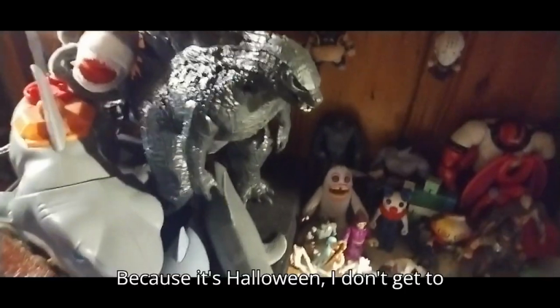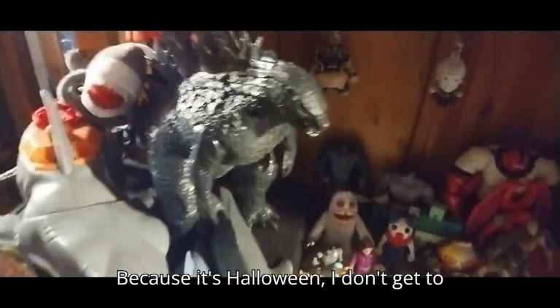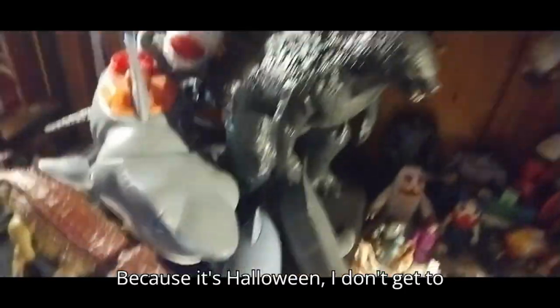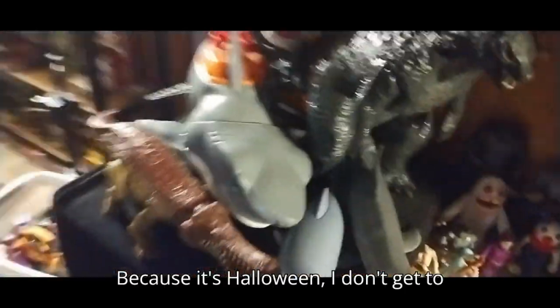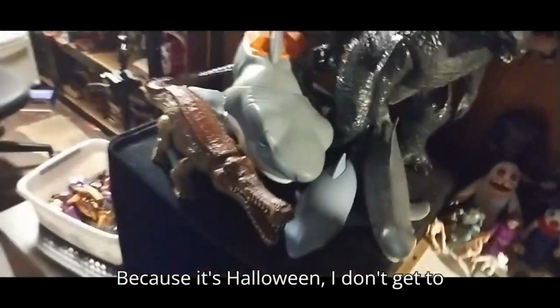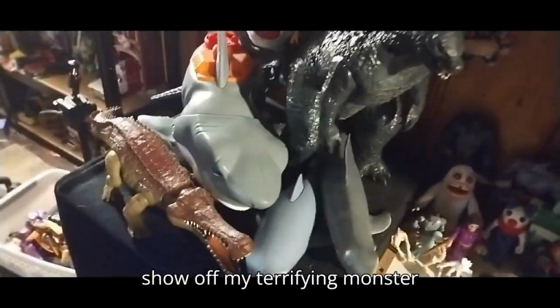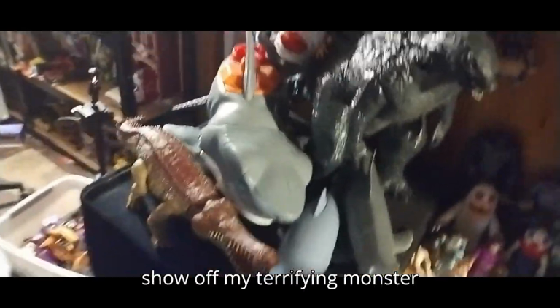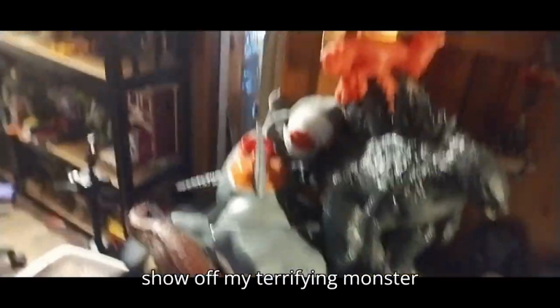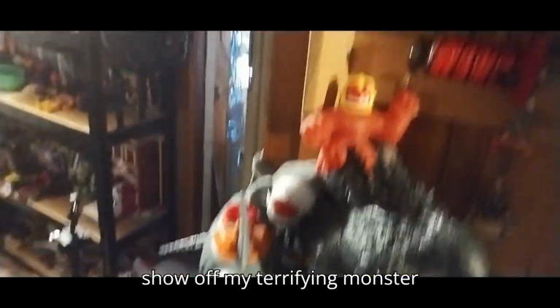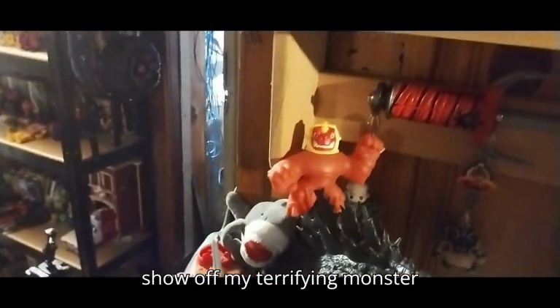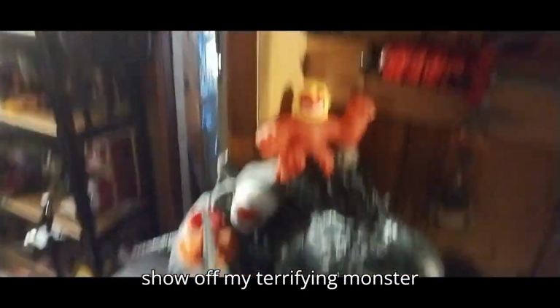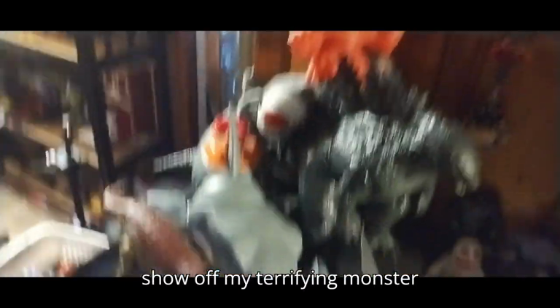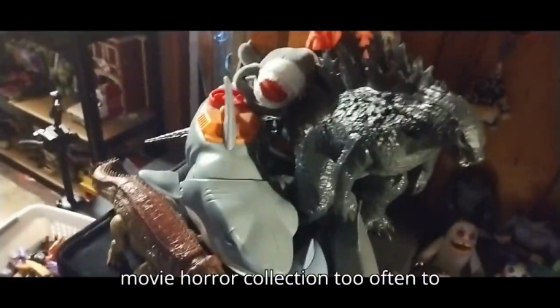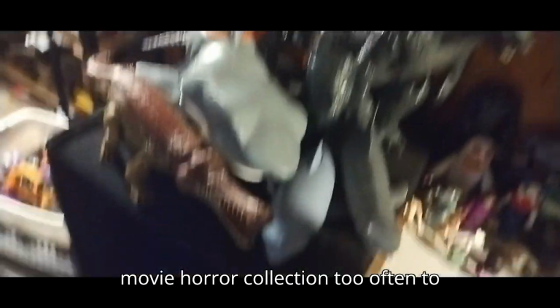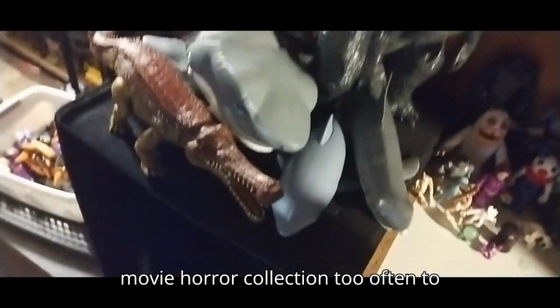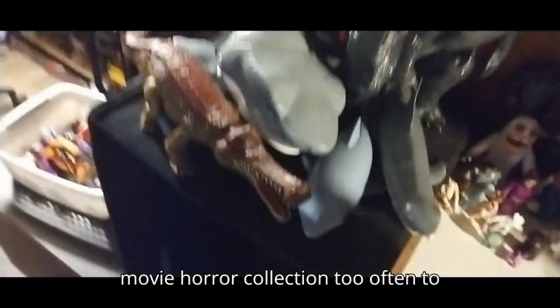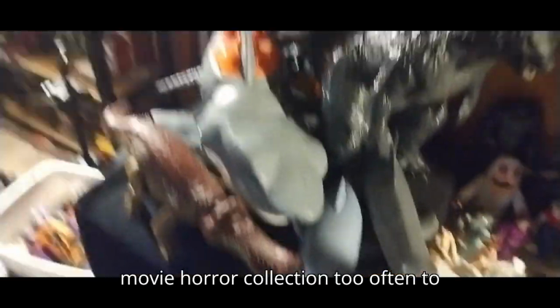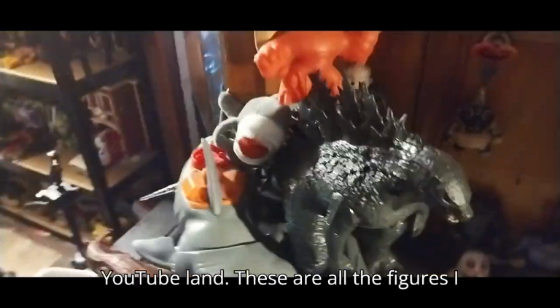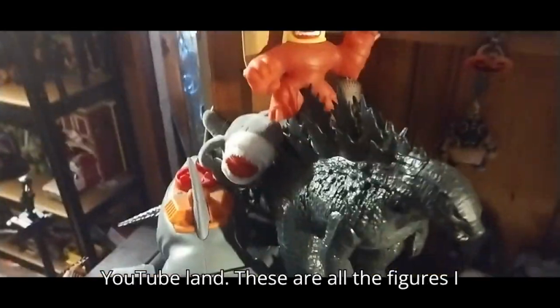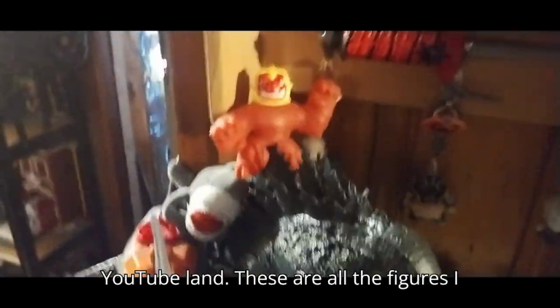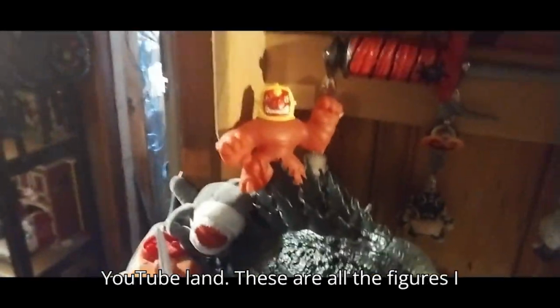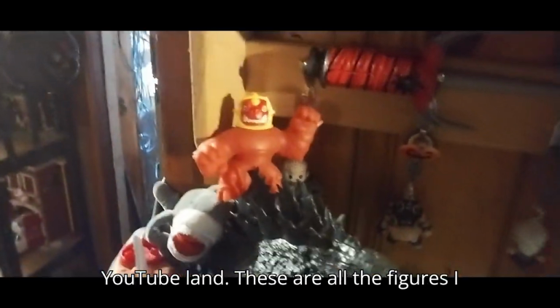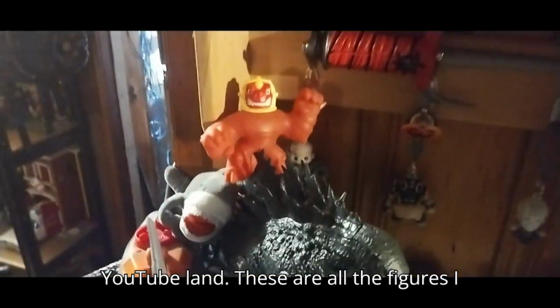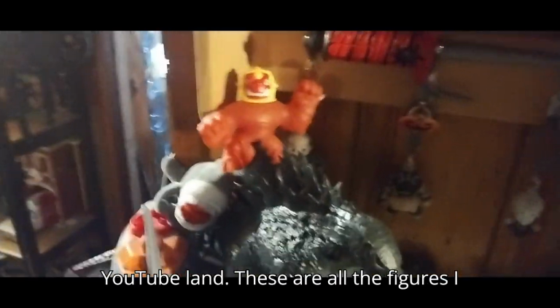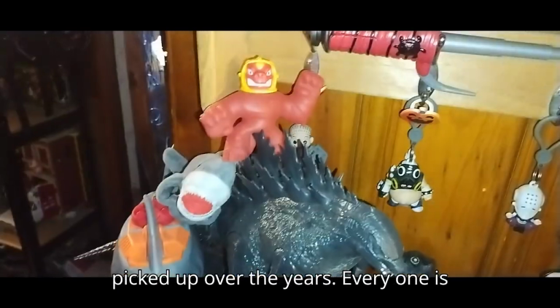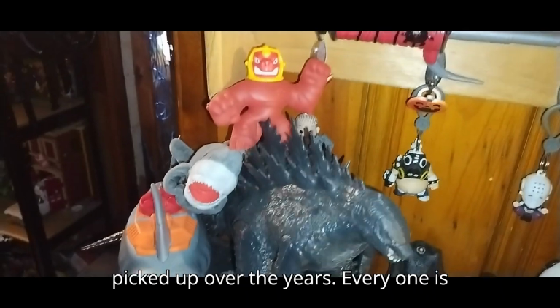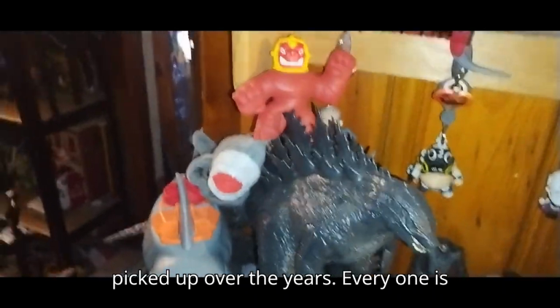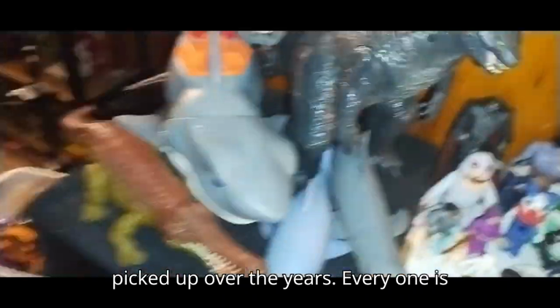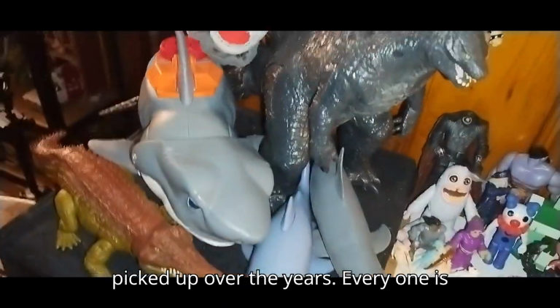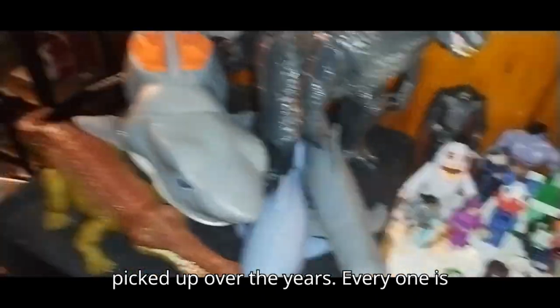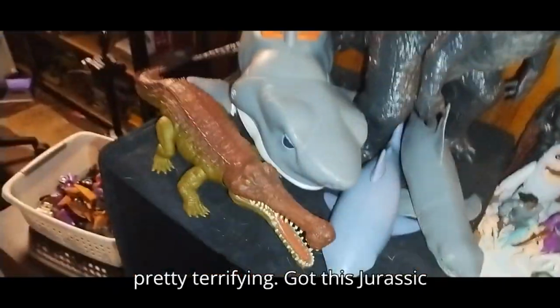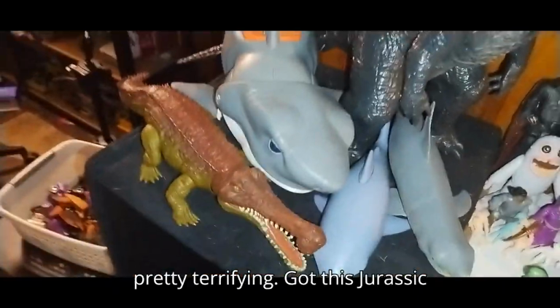Because it's Halloween, I don't get to show off my terrifying monster movie horror collection too often to YouTube land. These are all the figures I picked up over the years. Every one is pretty terrifying.